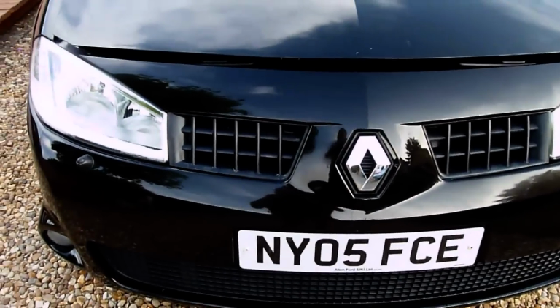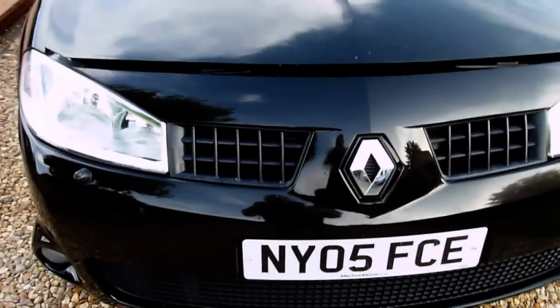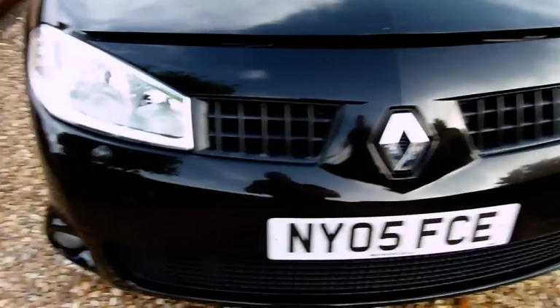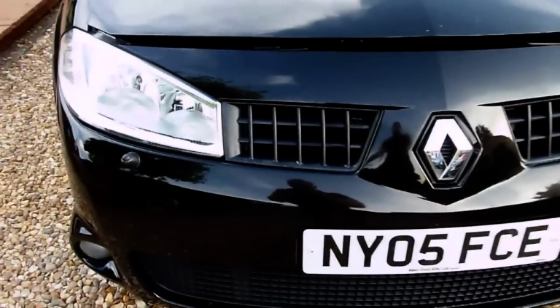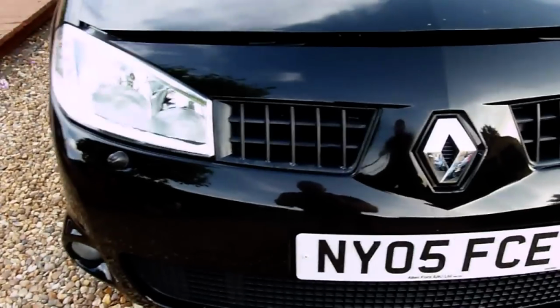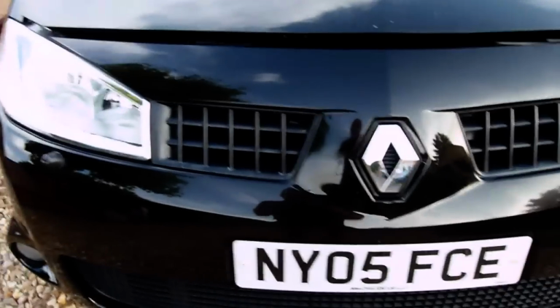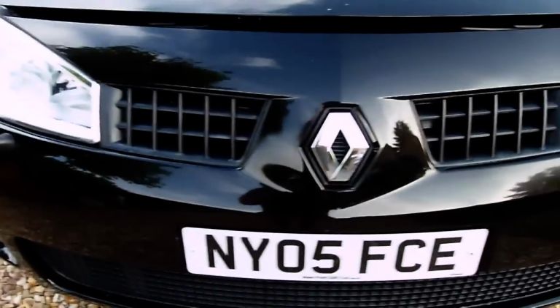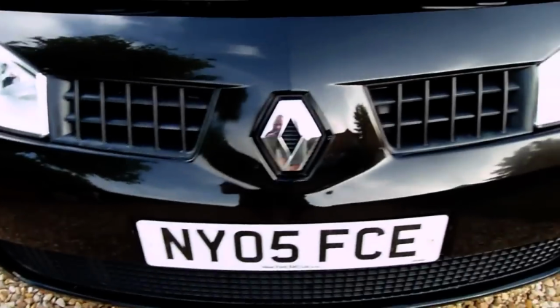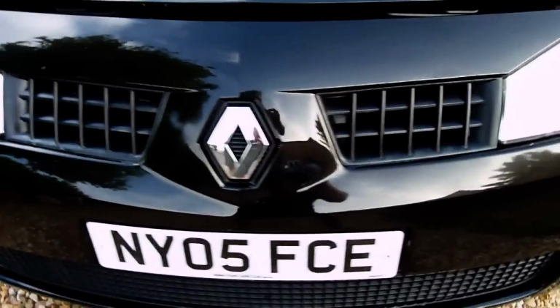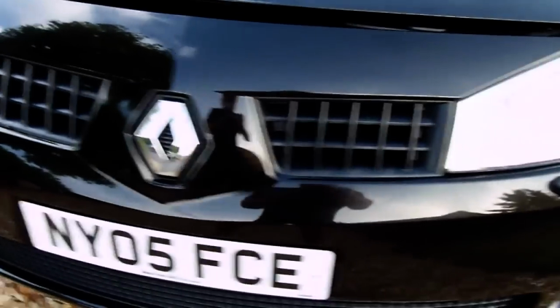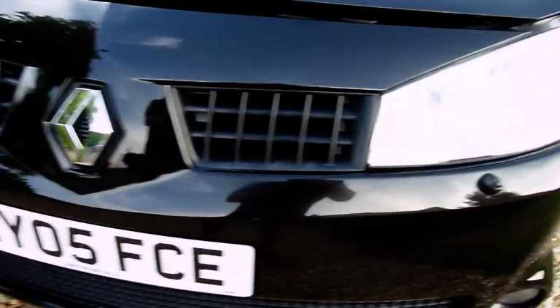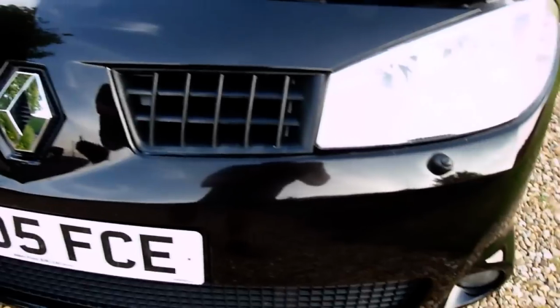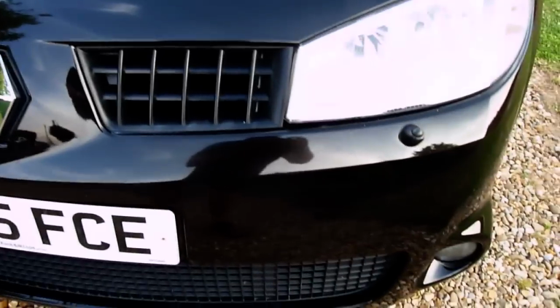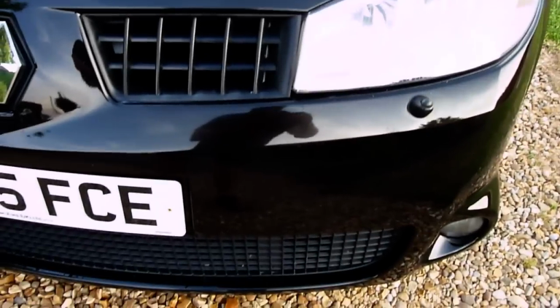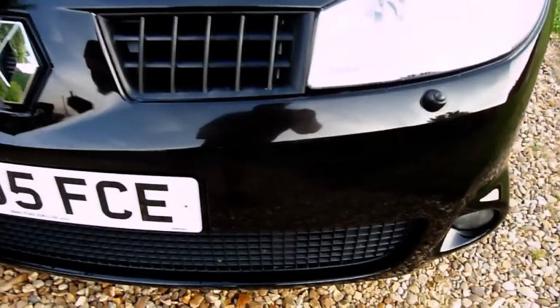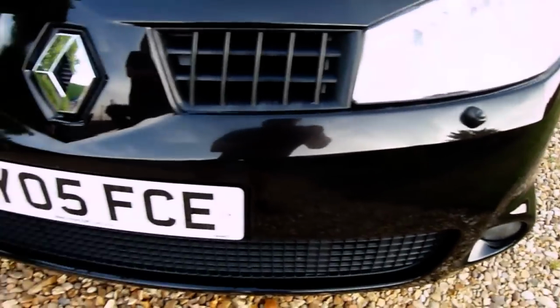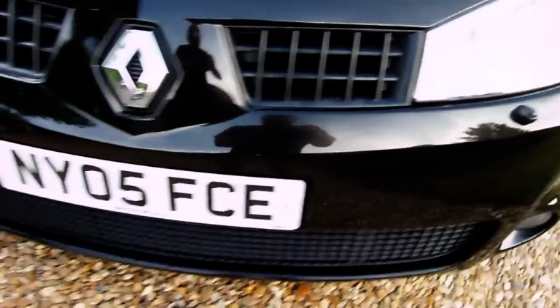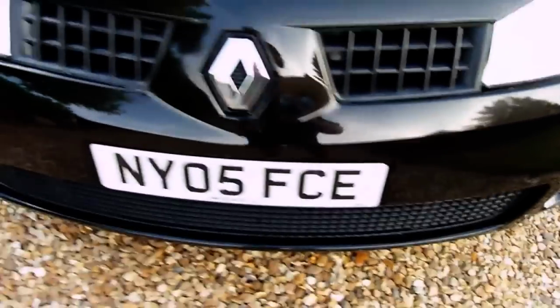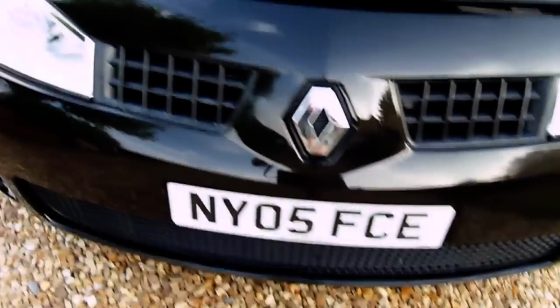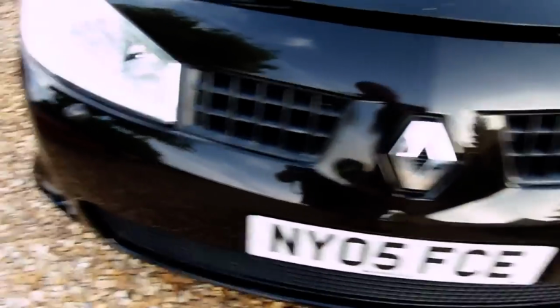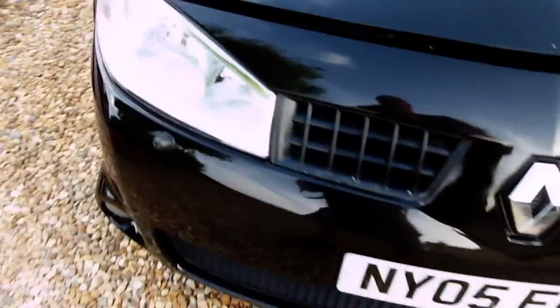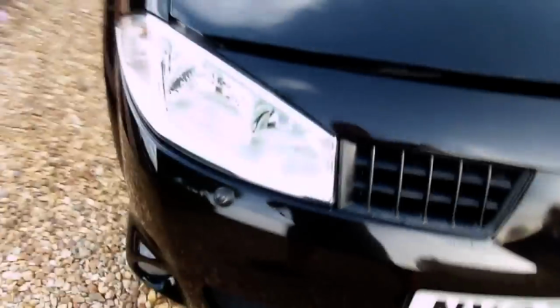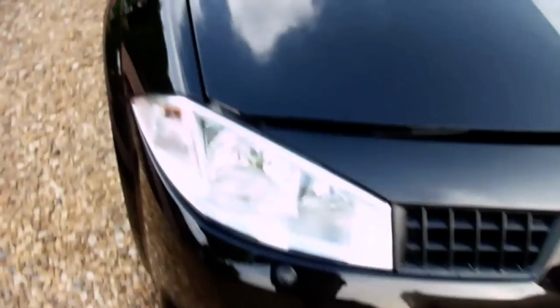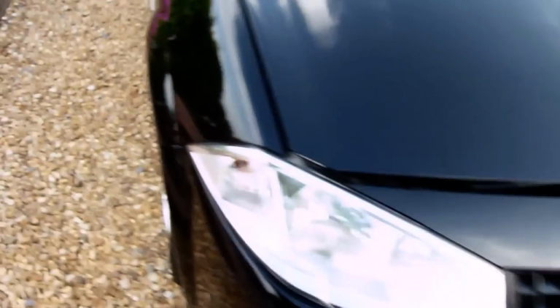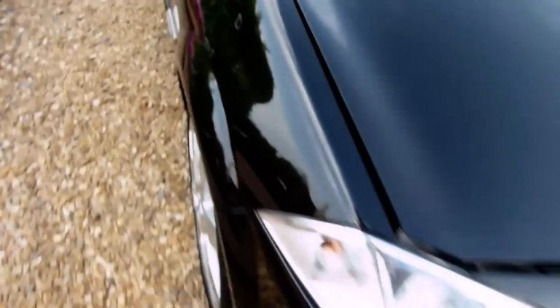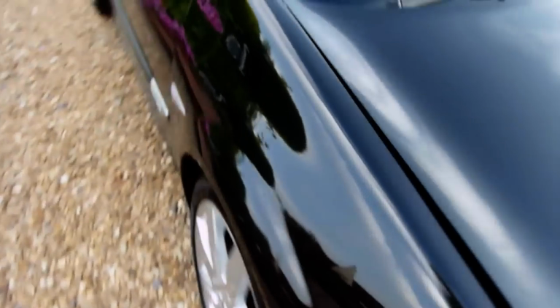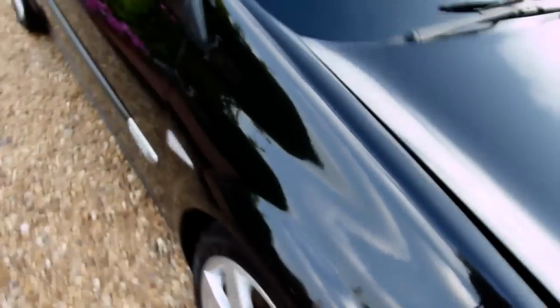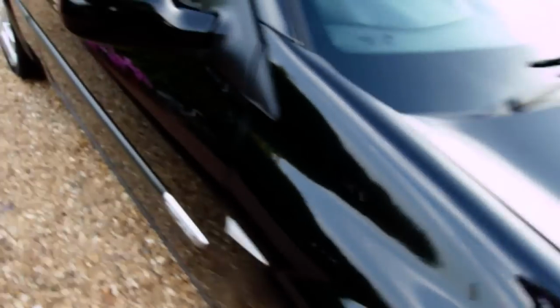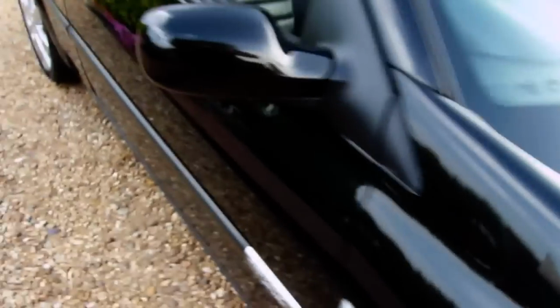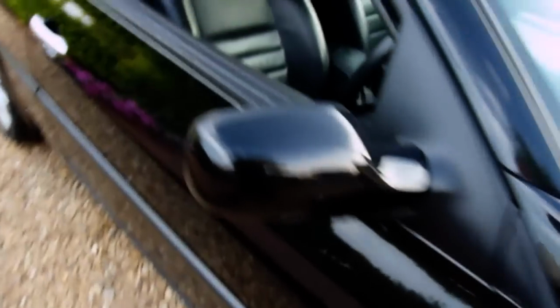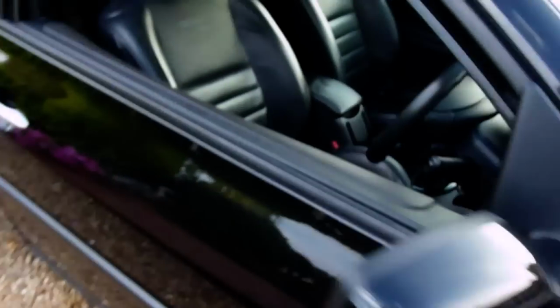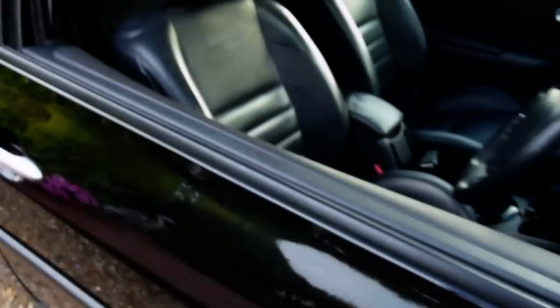The front of the car — no stone chips or anything, all lovely and clean on there. I do know that he has pampered her since he's had her and kept her polished and cleaned.